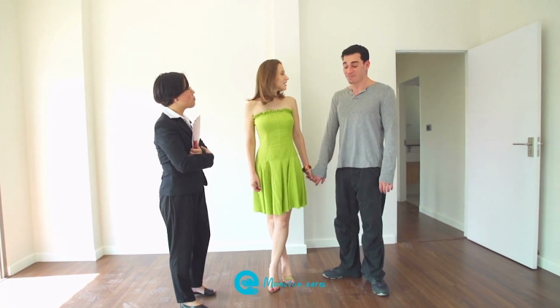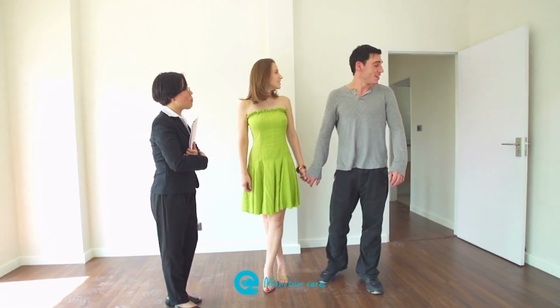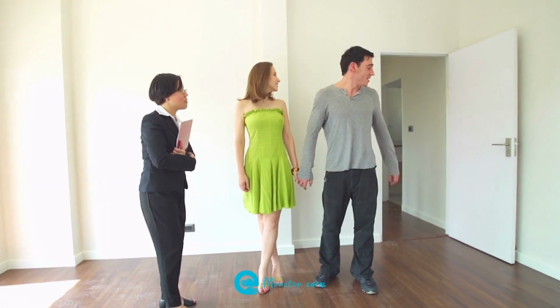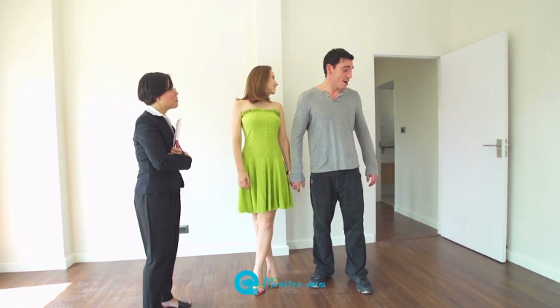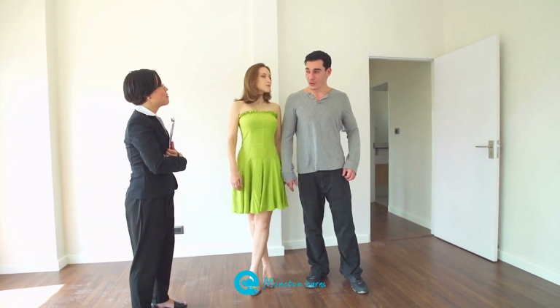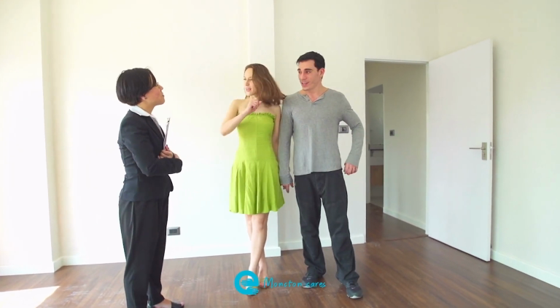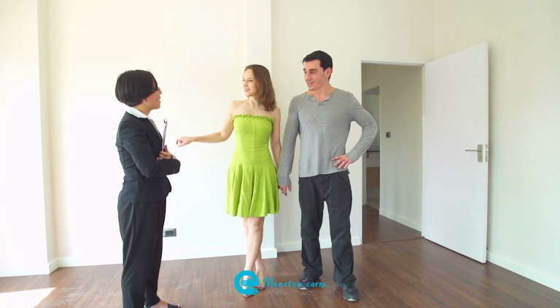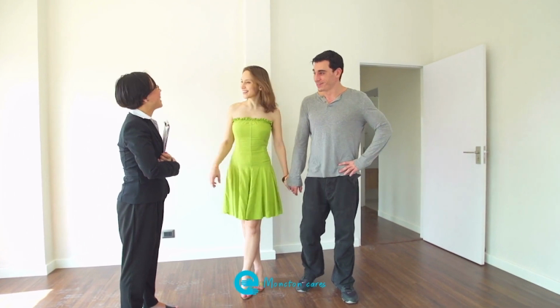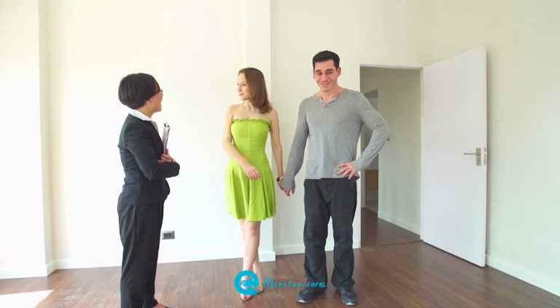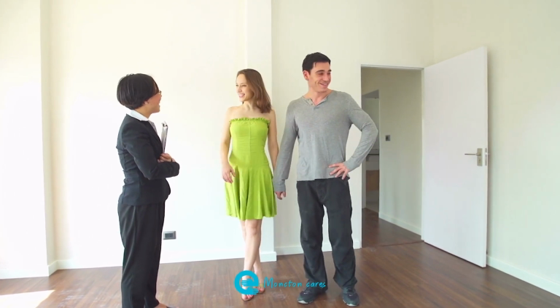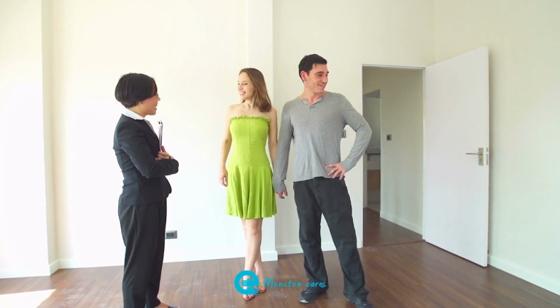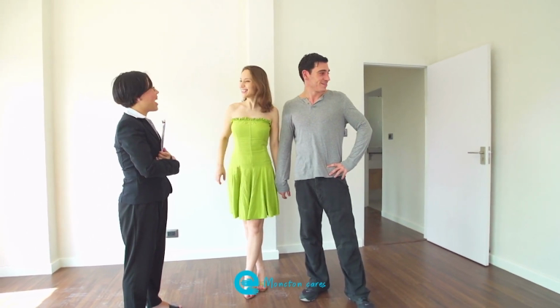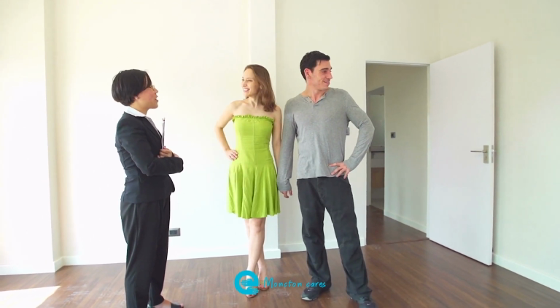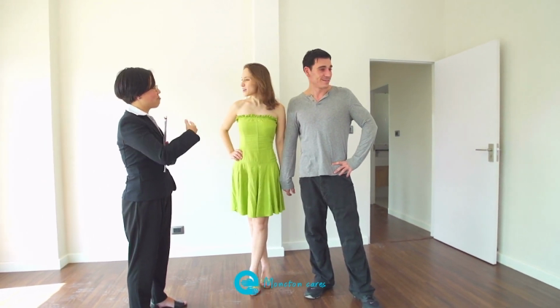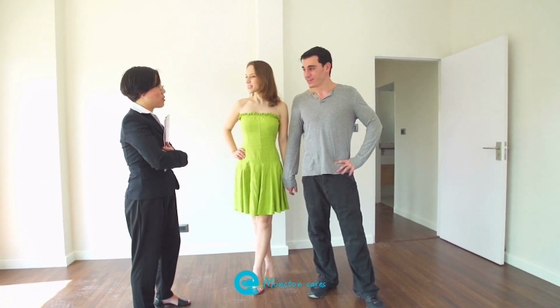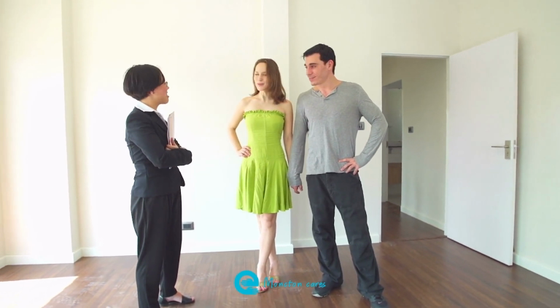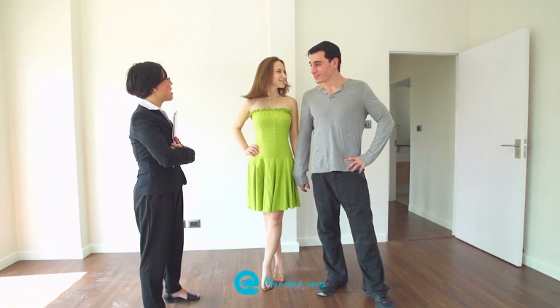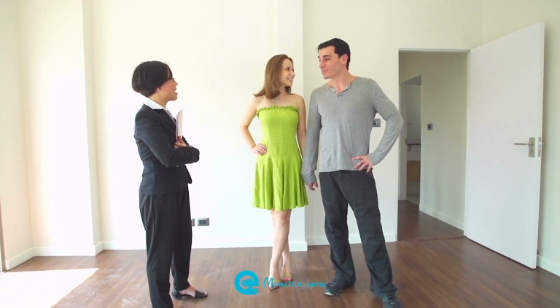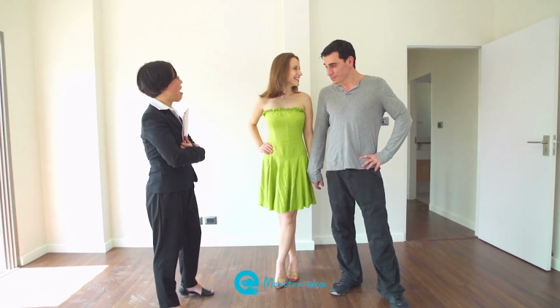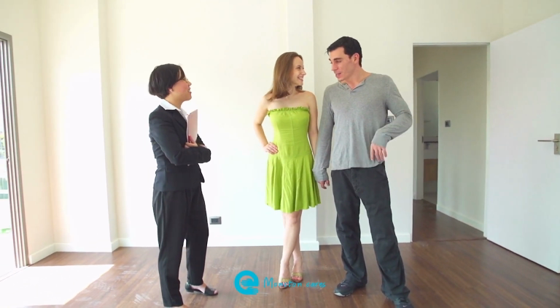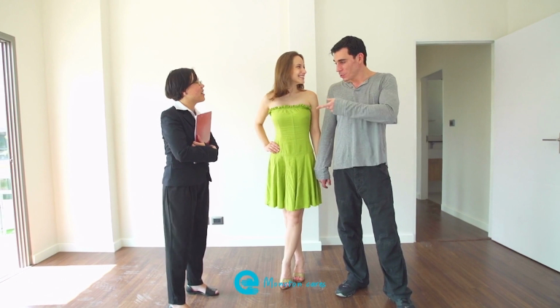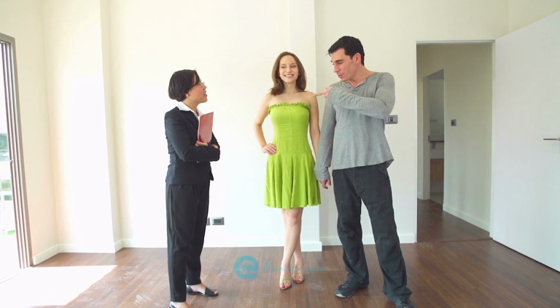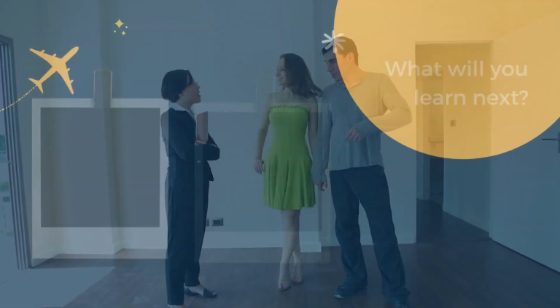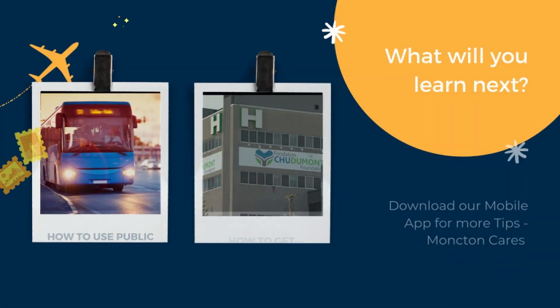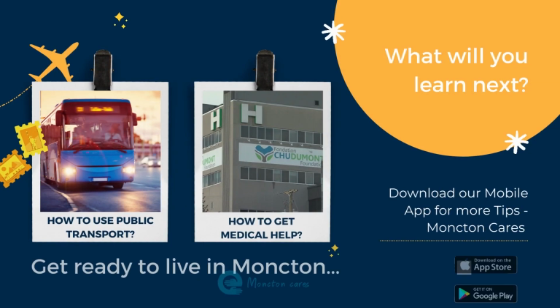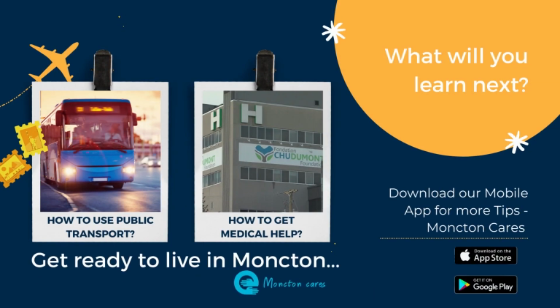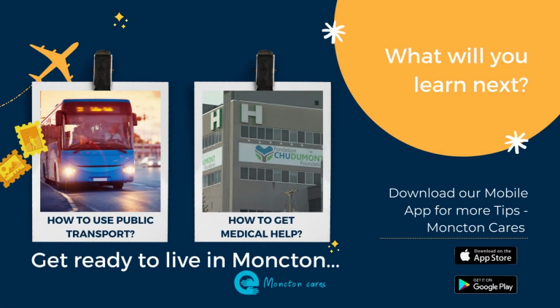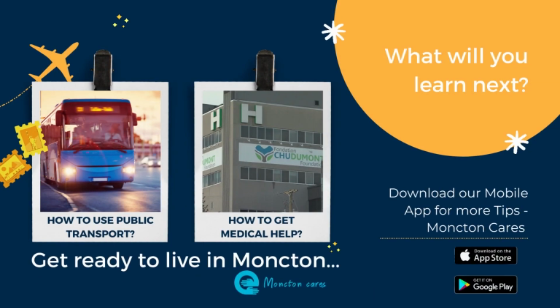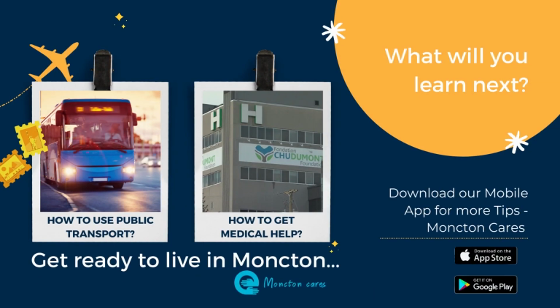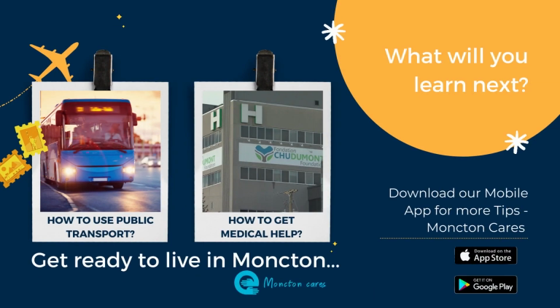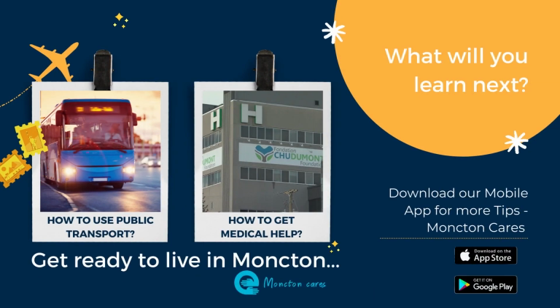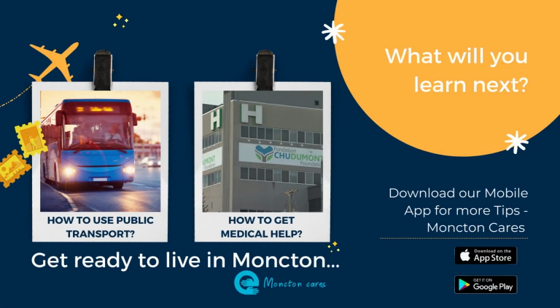Now you know how to find rental accommodation in Moncton. Learn more about living in Moncton by downloading the Moncton Cares app, available on the Apple App Store and Google Play.